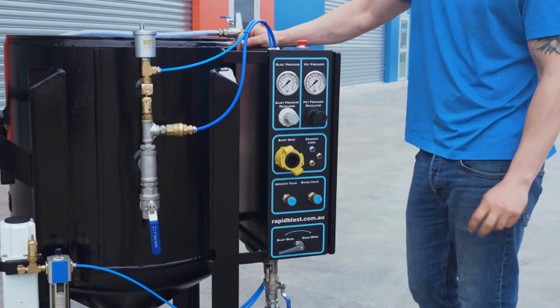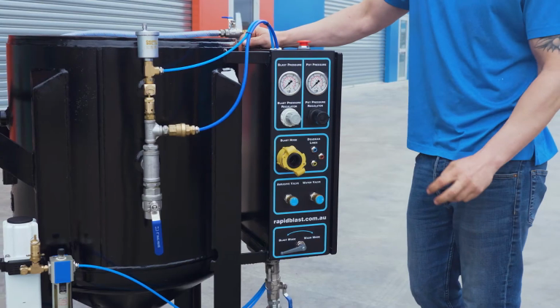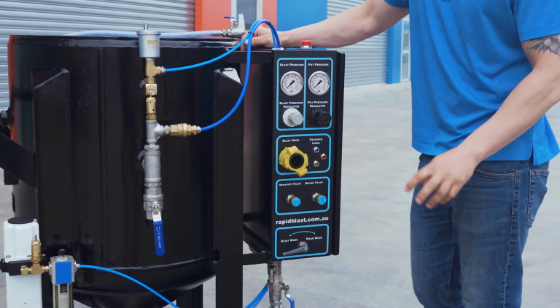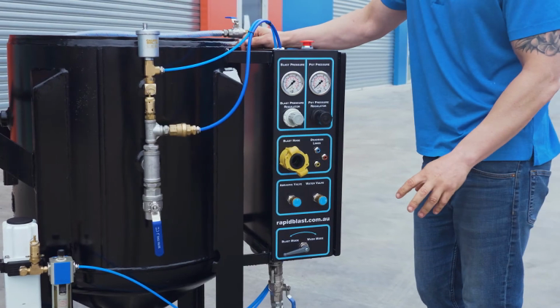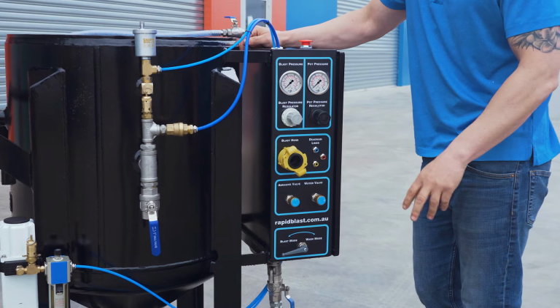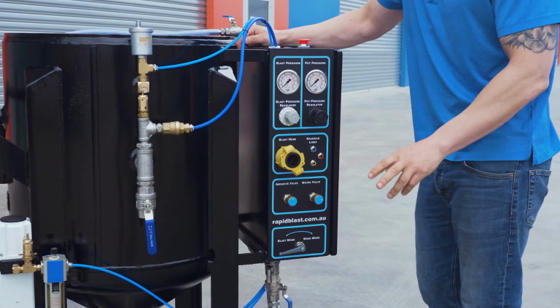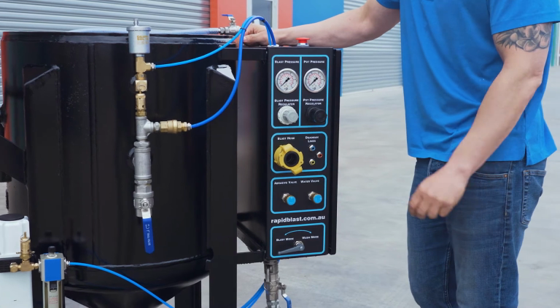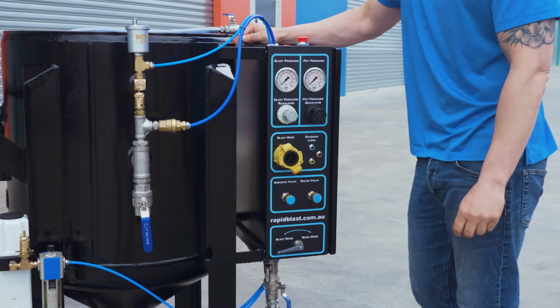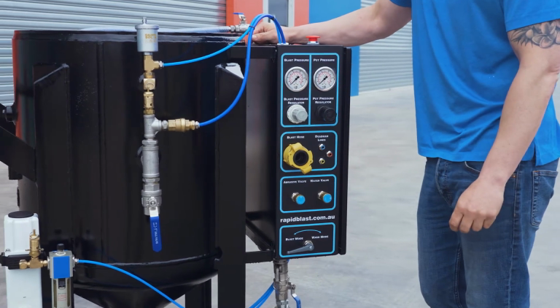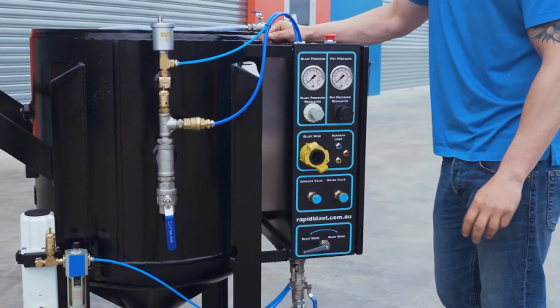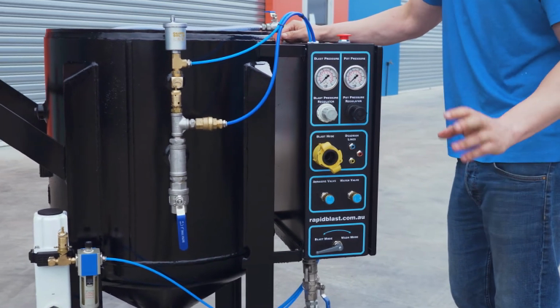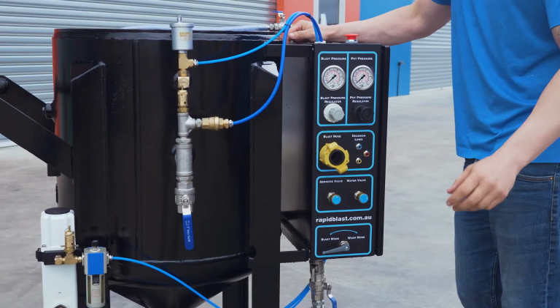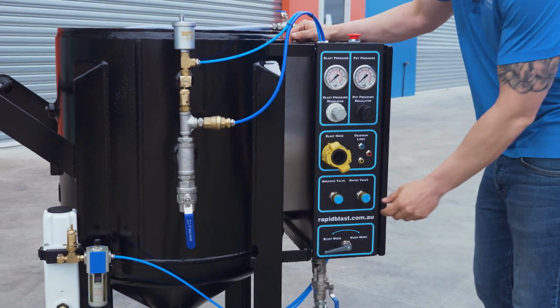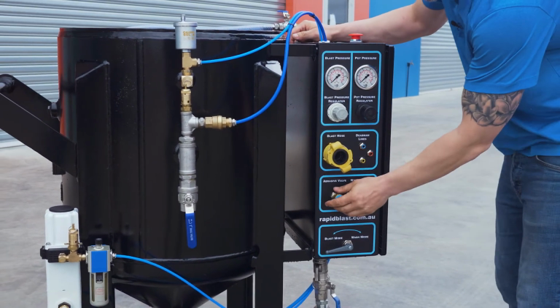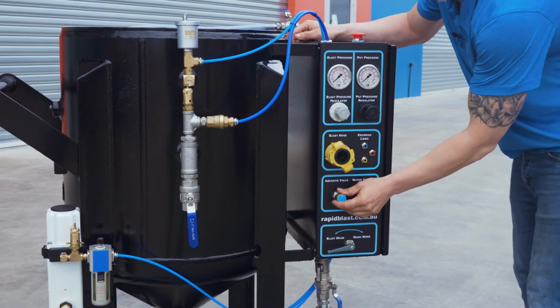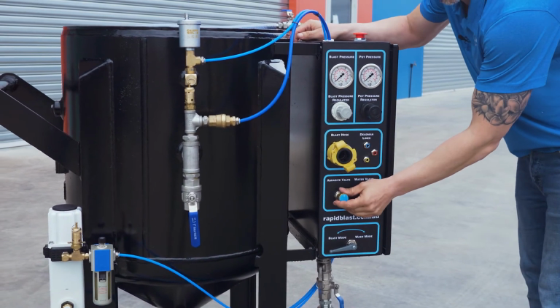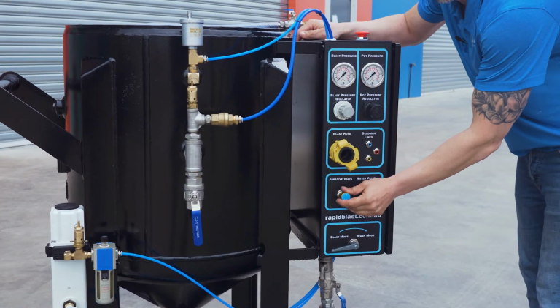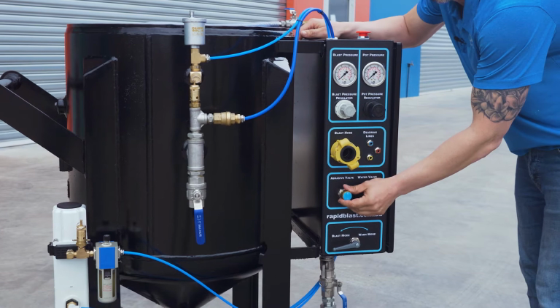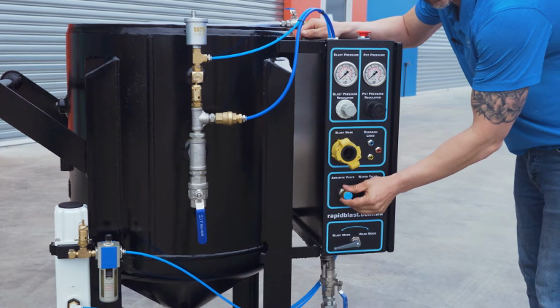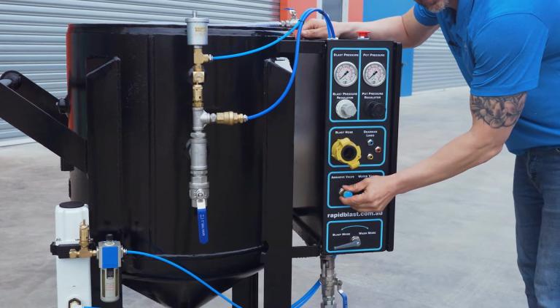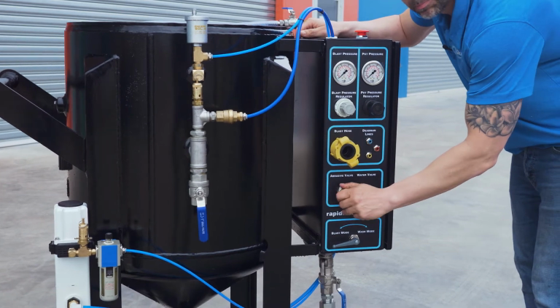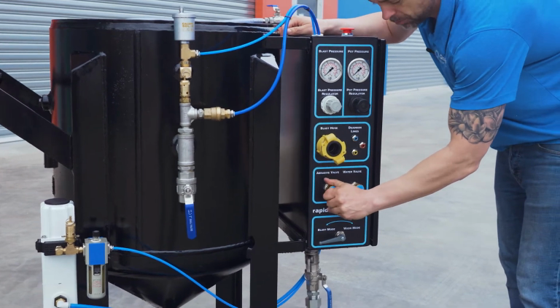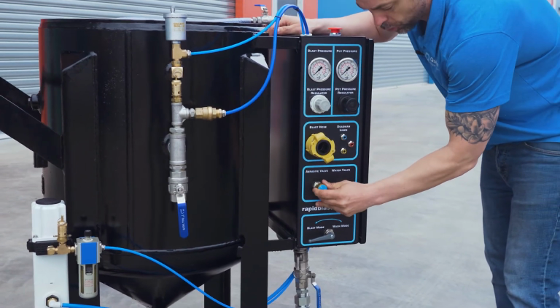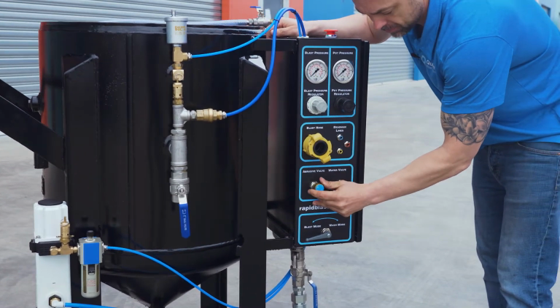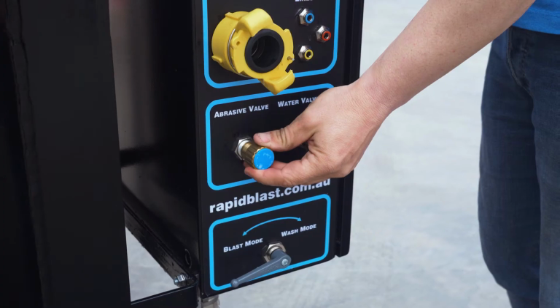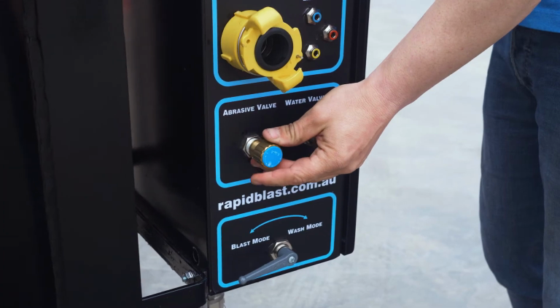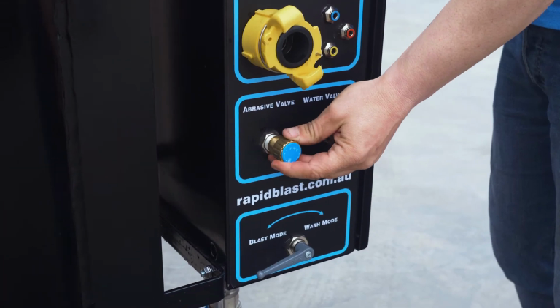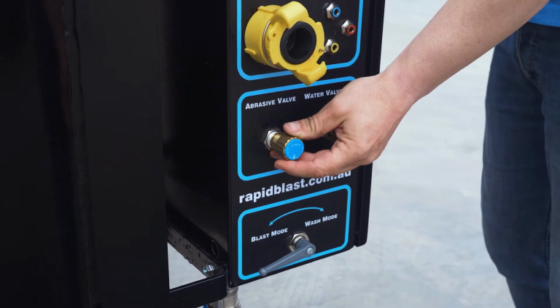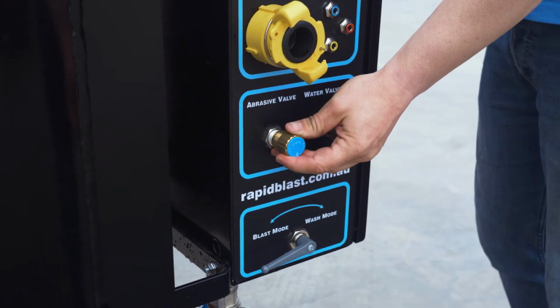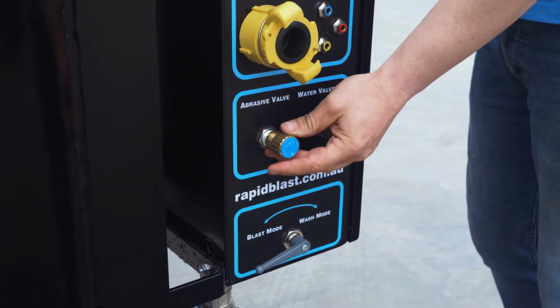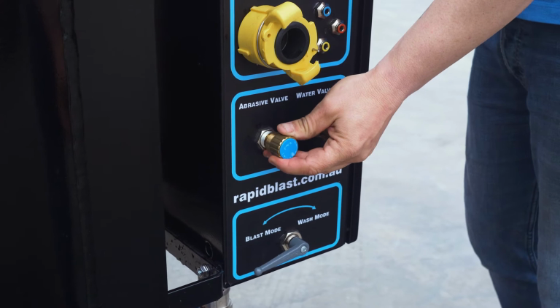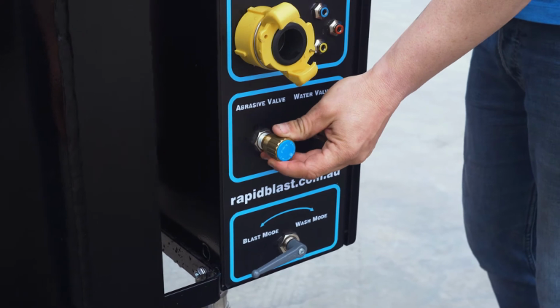Abrasive media efficiency is obviously key when you're on site and keeps money in your pocket. The advantage of the Rapid Blast range is being able to dial in incremental turns on abrasive usage.